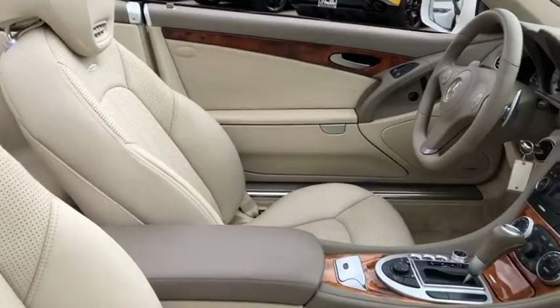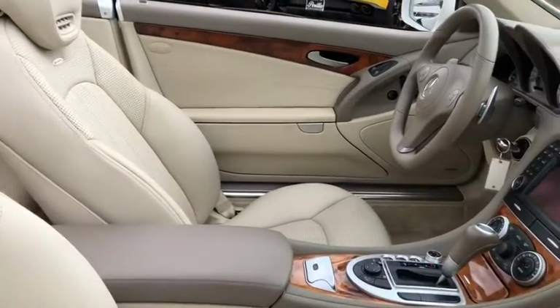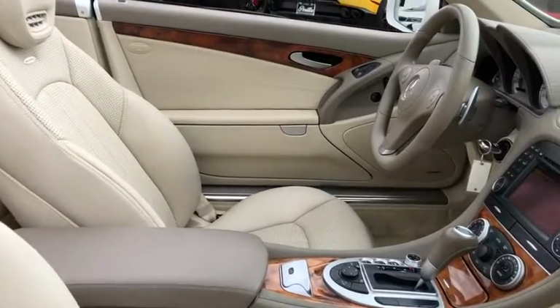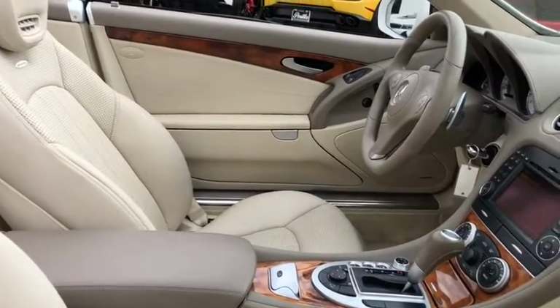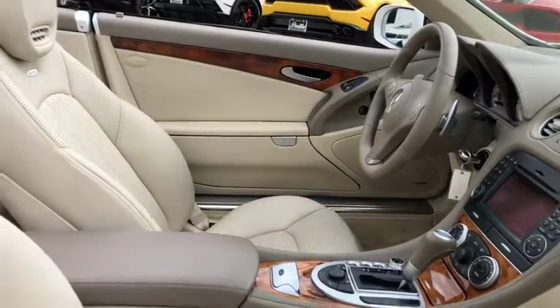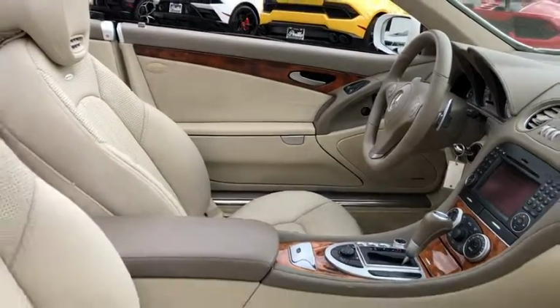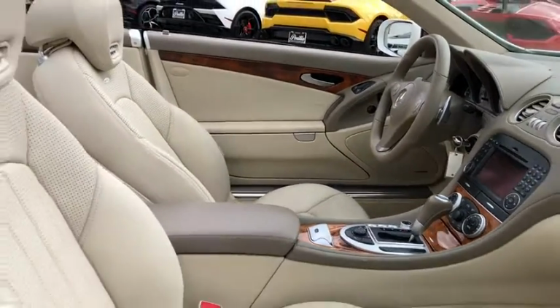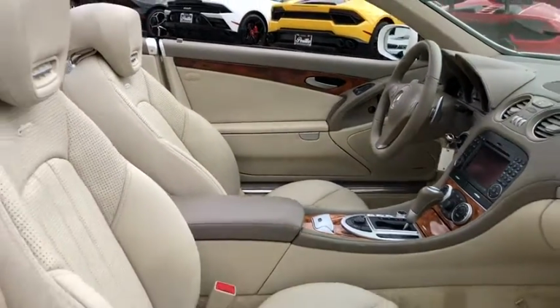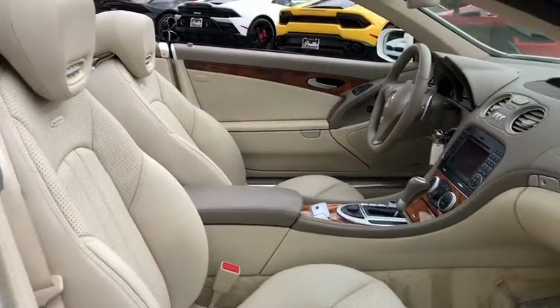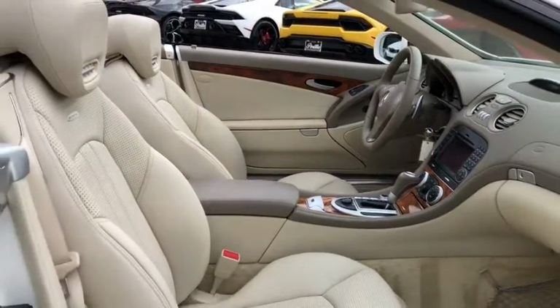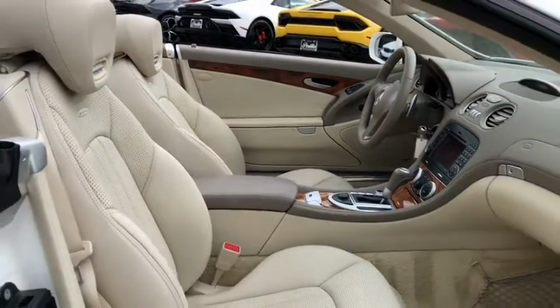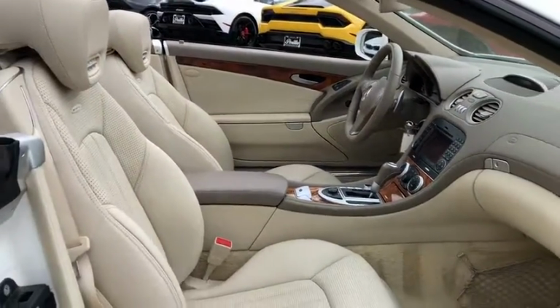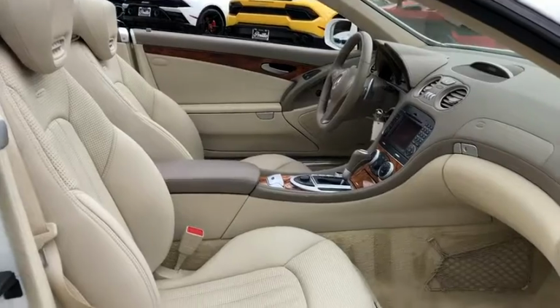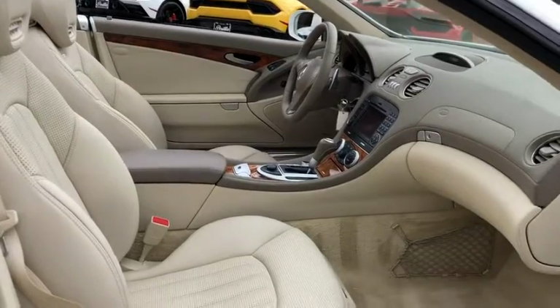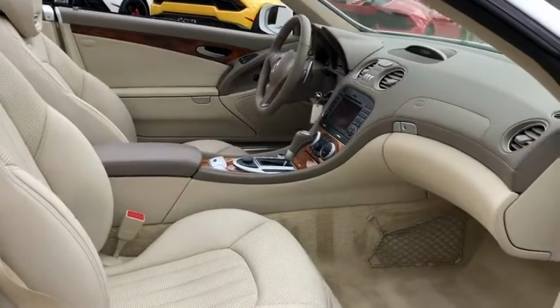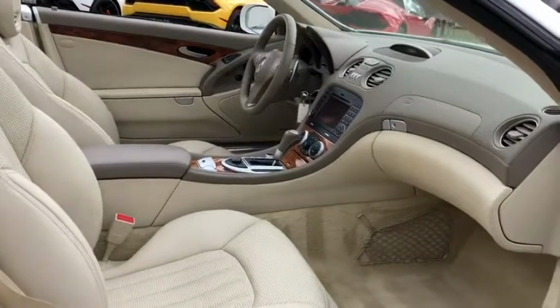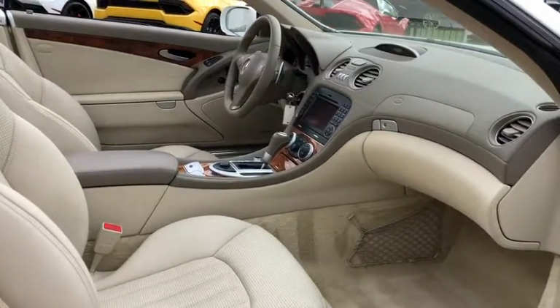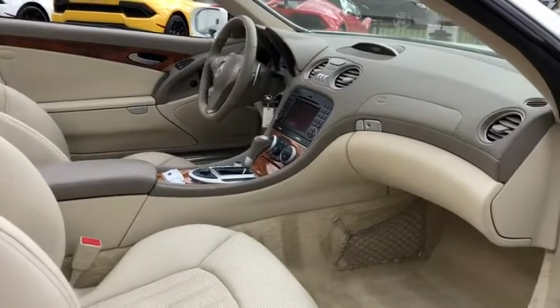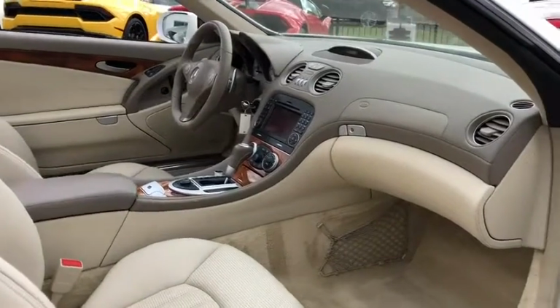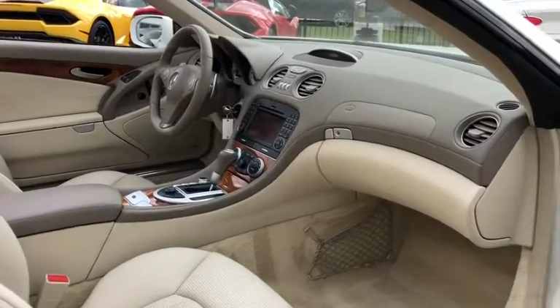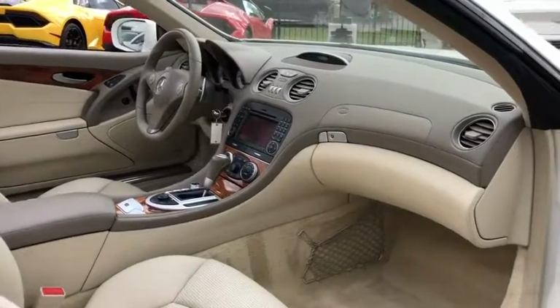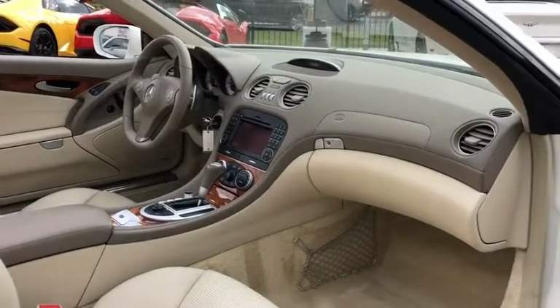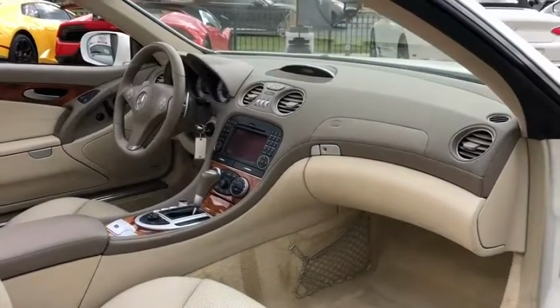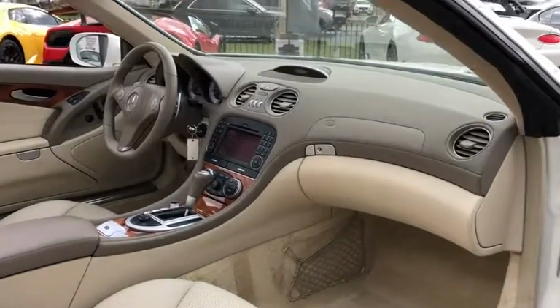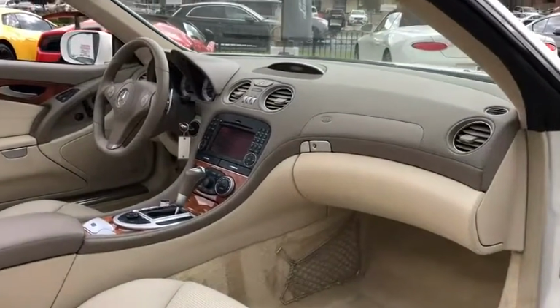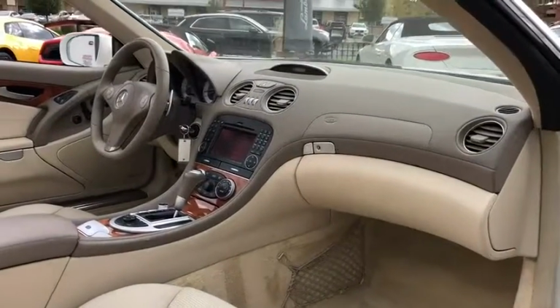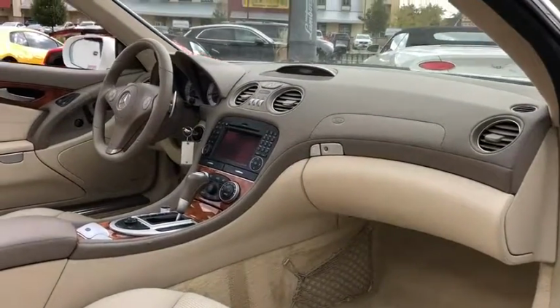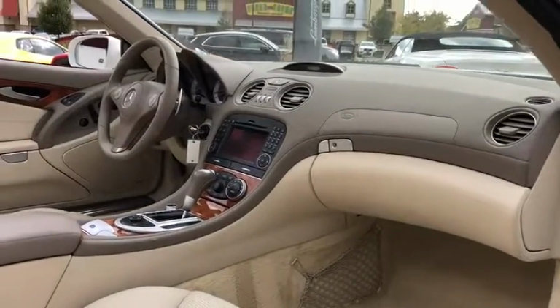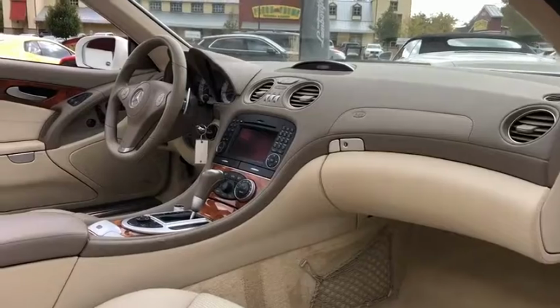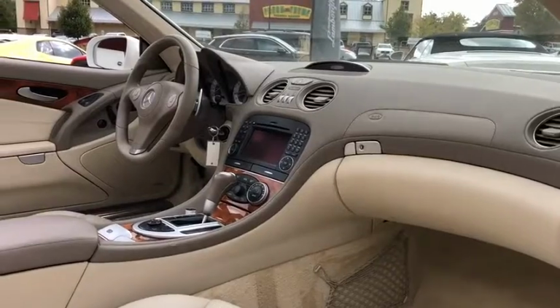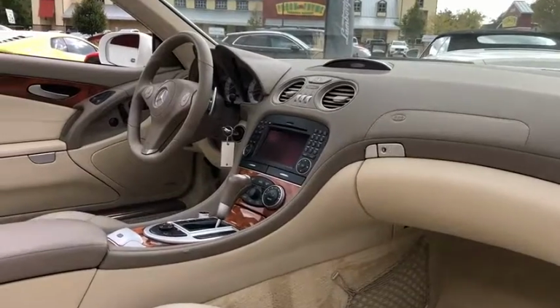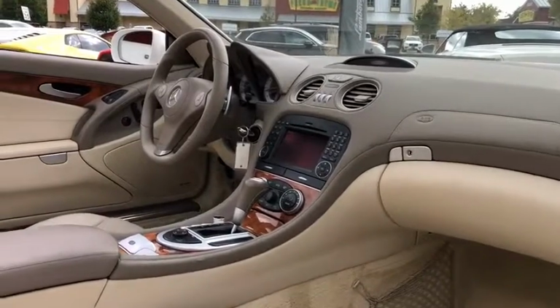Steering wheel audio controls, navigation system, keyless entry, power passenger seat, CD changer, anti-lock braking system, traction control, stability control.